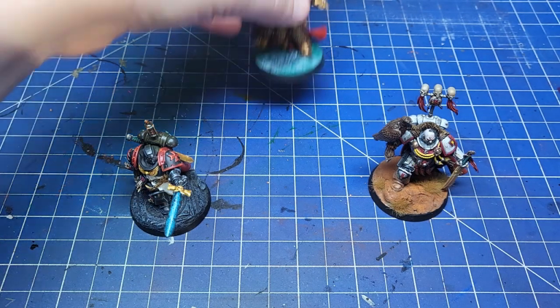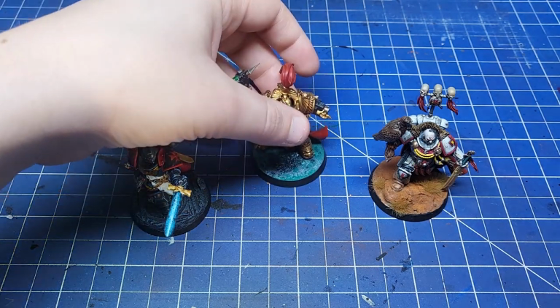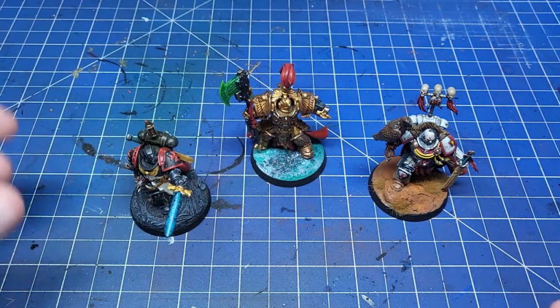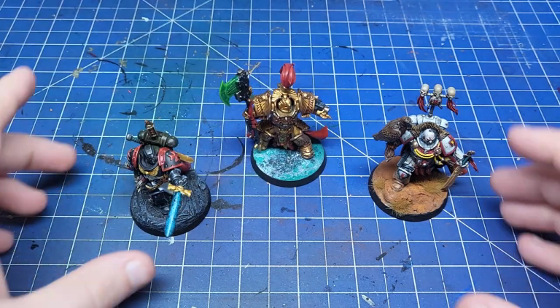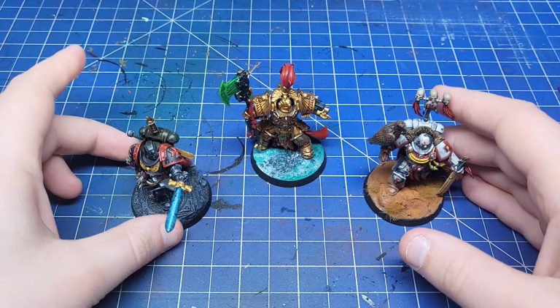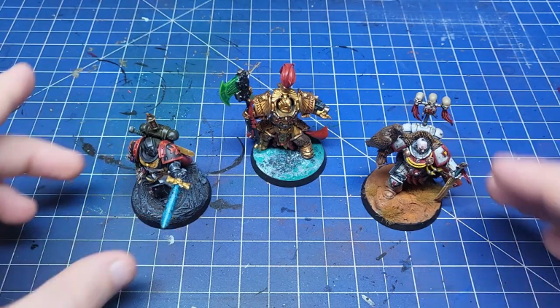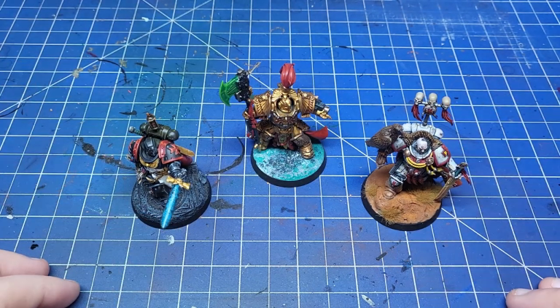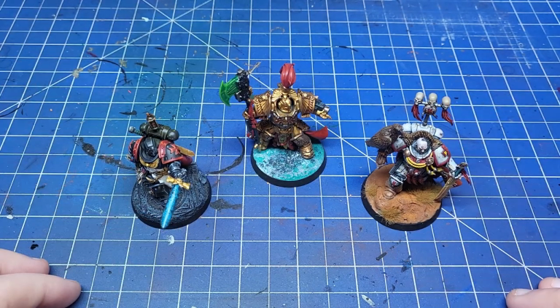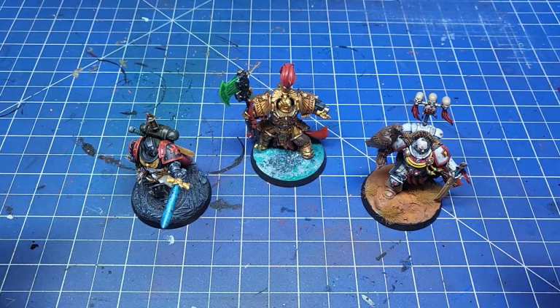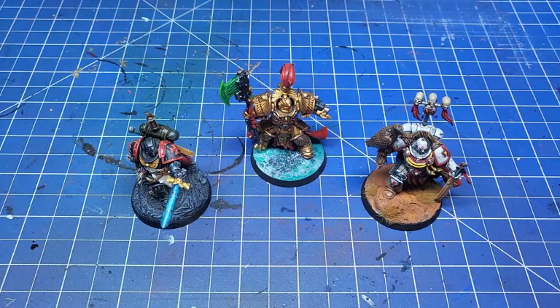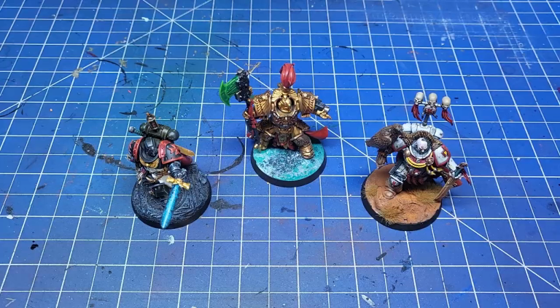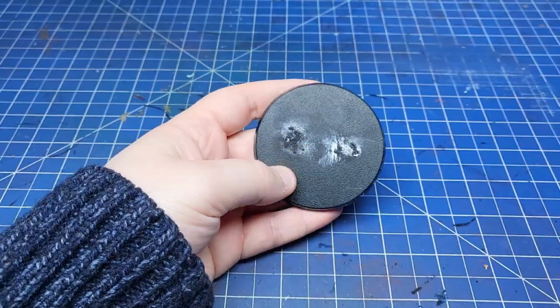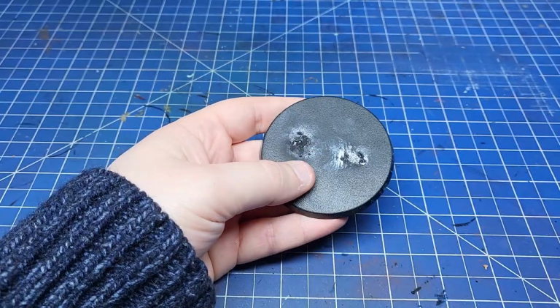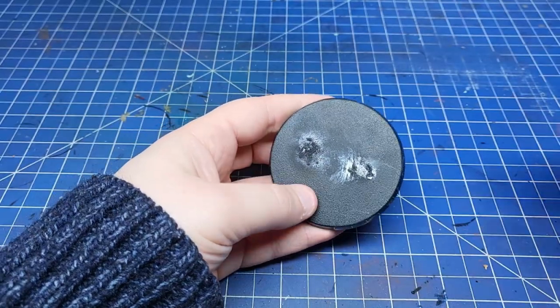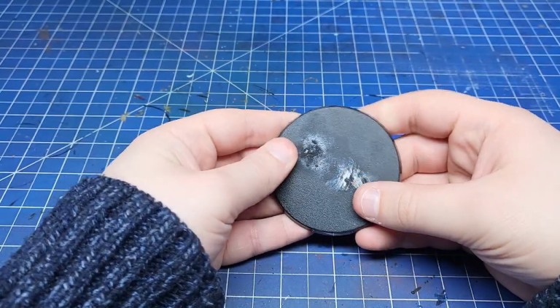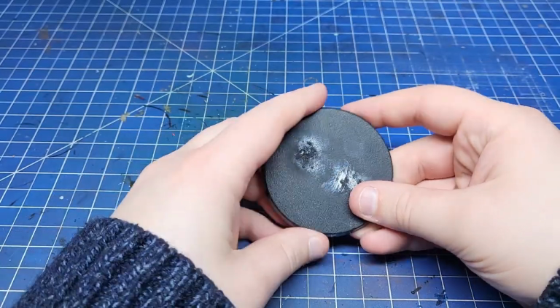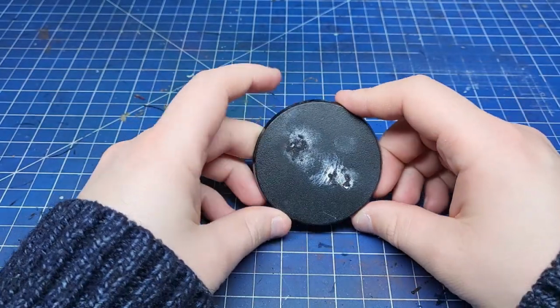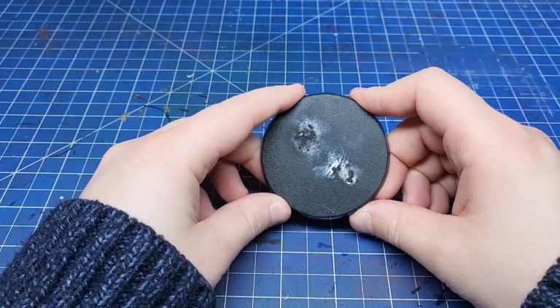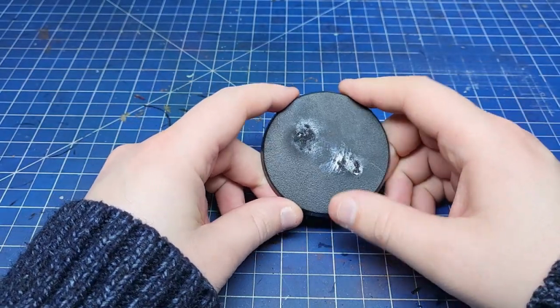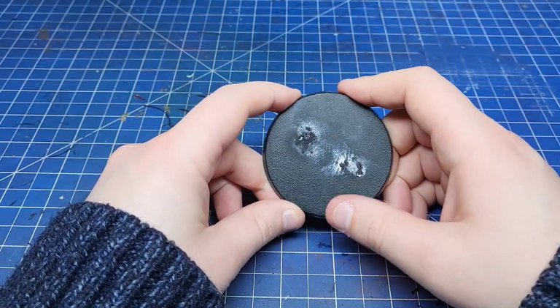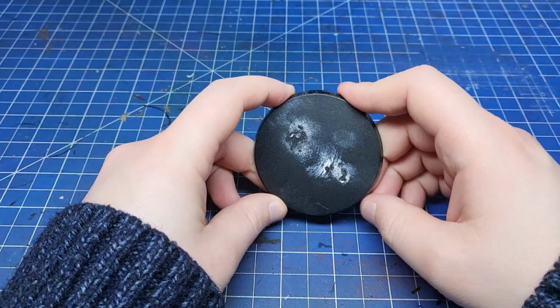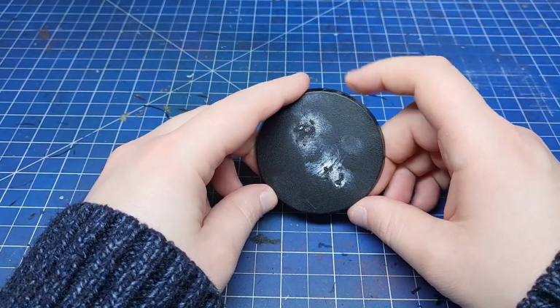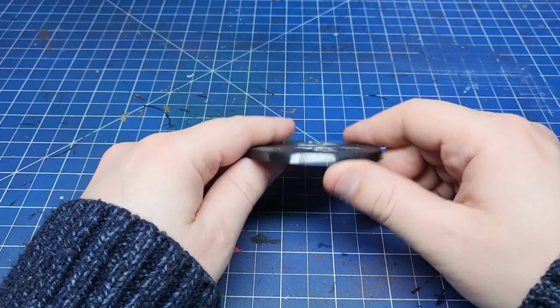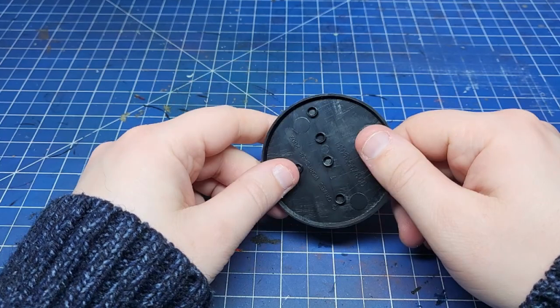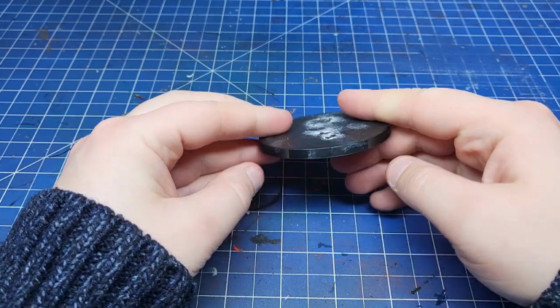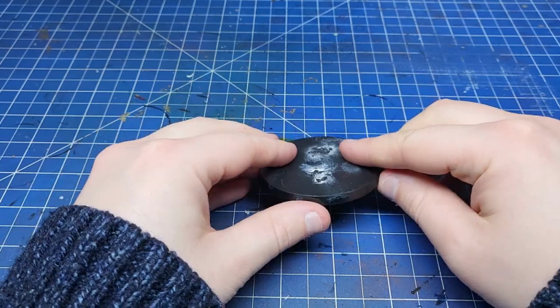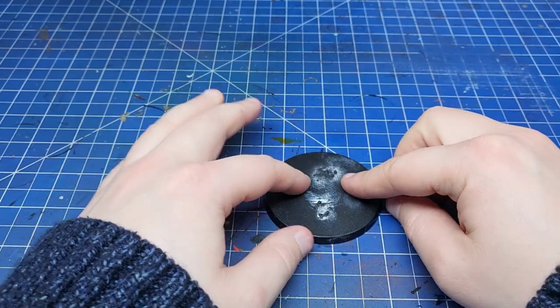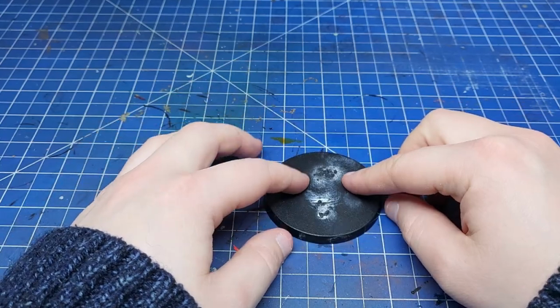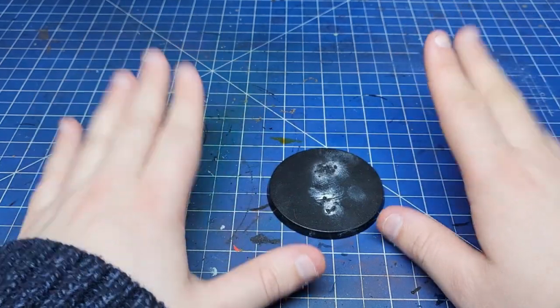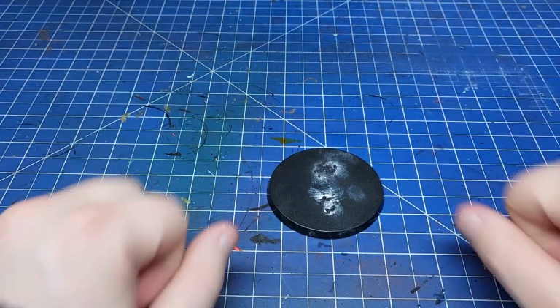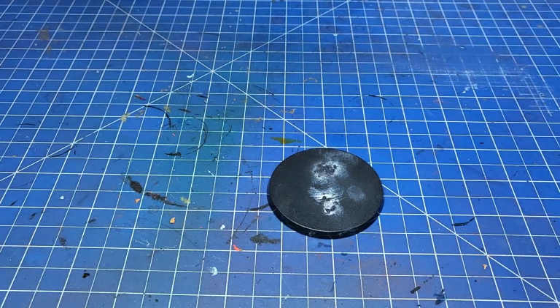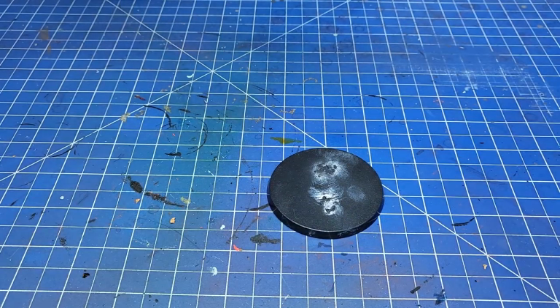Today we're going to be covering the more simple style of base. Let's build one together and as we build it we'll talk about options available to us. I'm going to use this big 60mm base as the subject today because it's massive and has loads of room for detail if we want to add it.